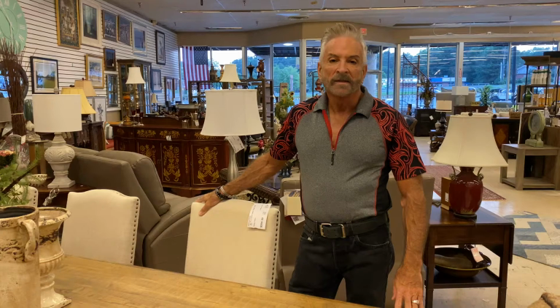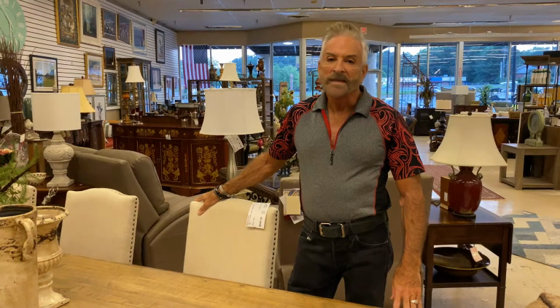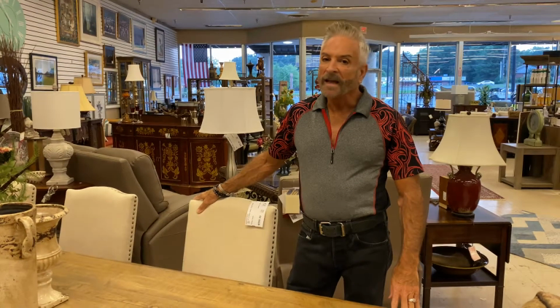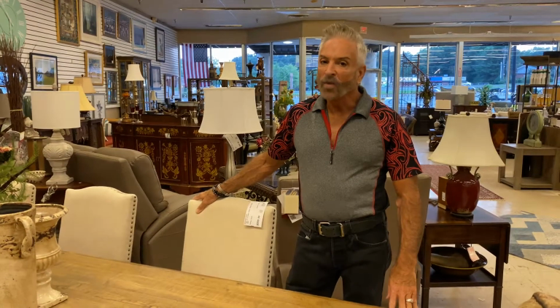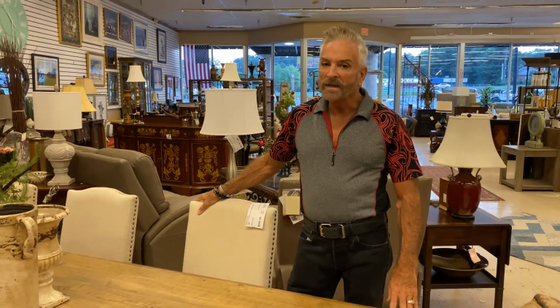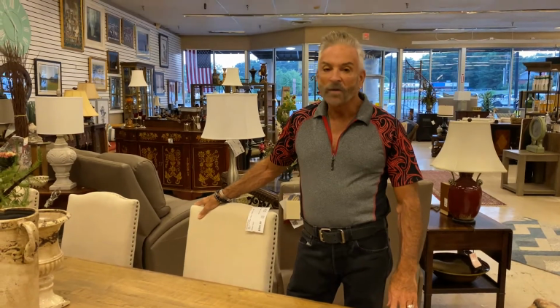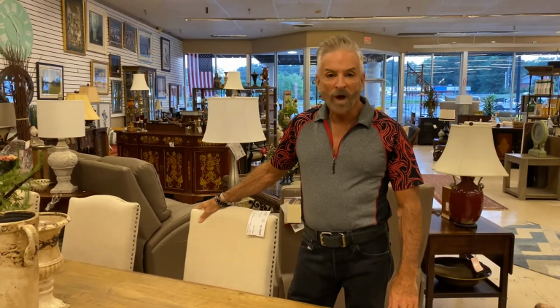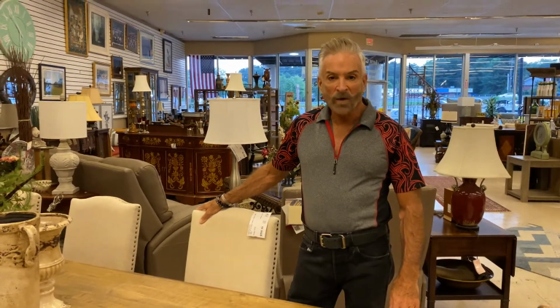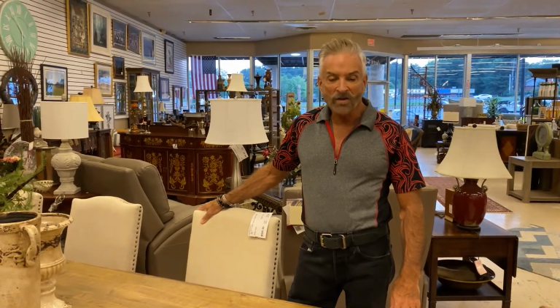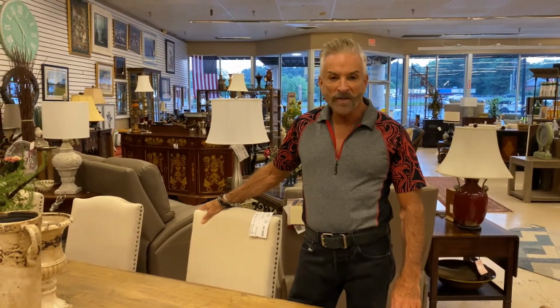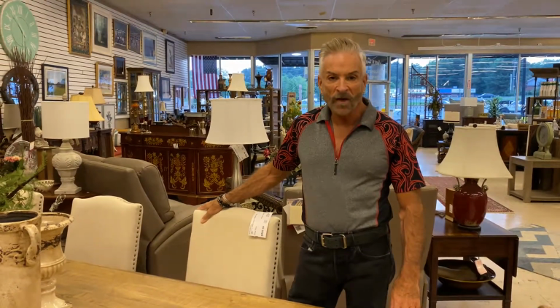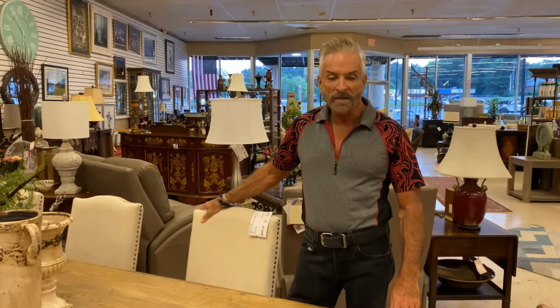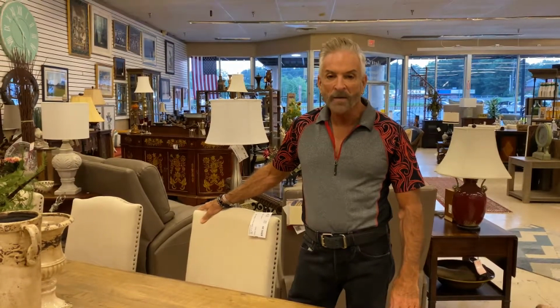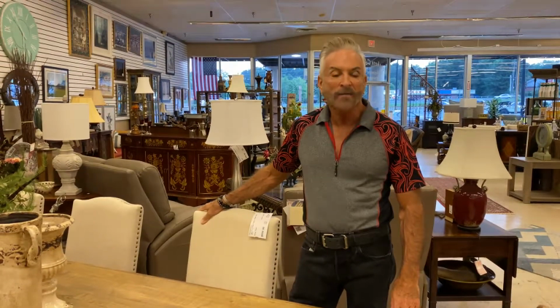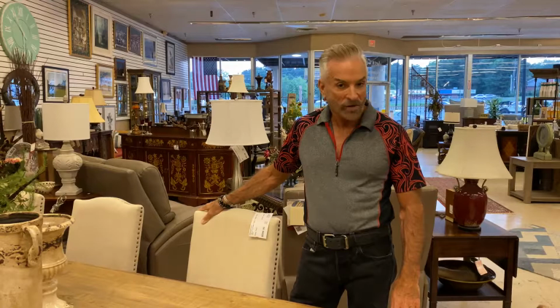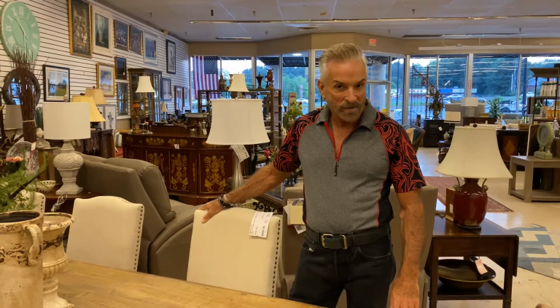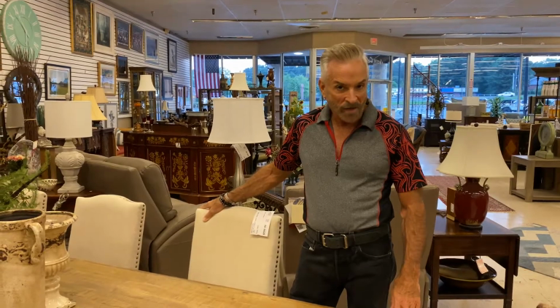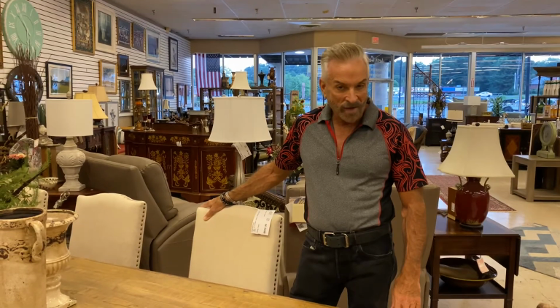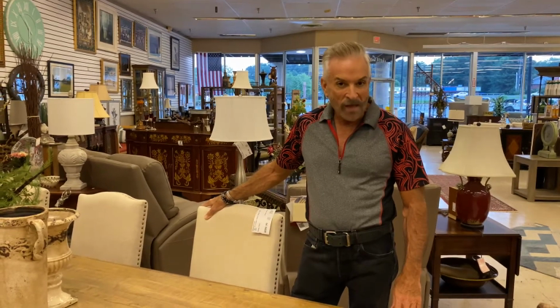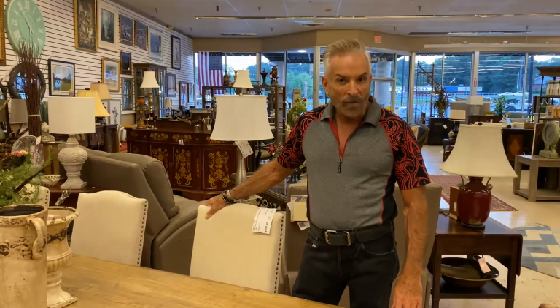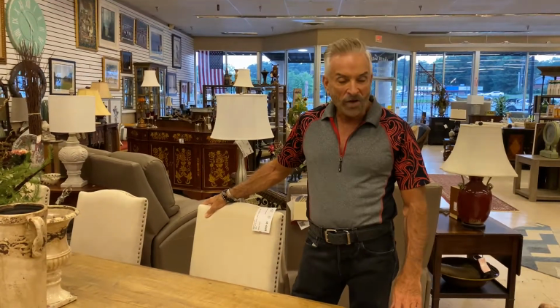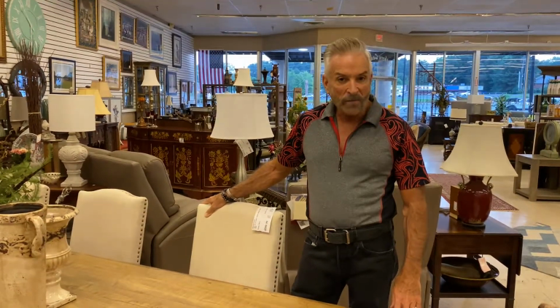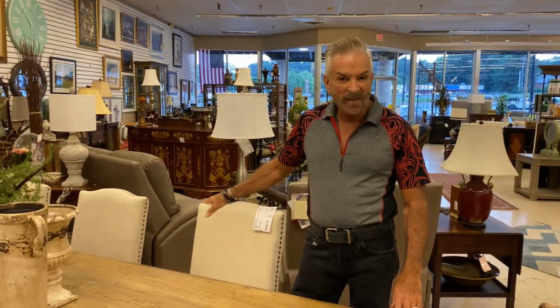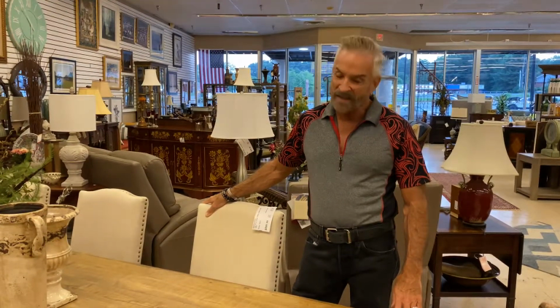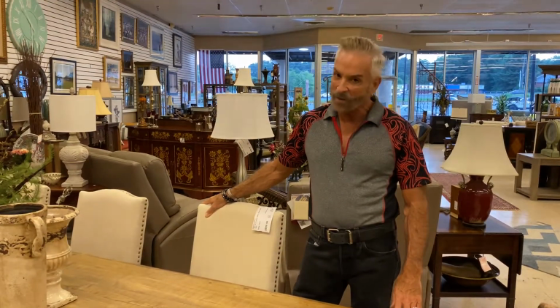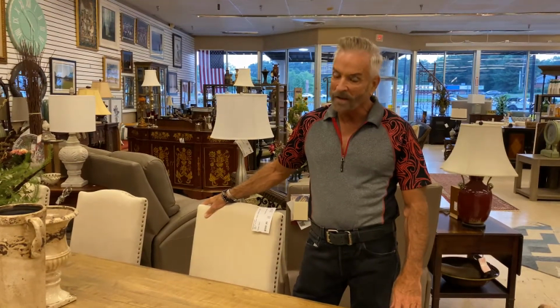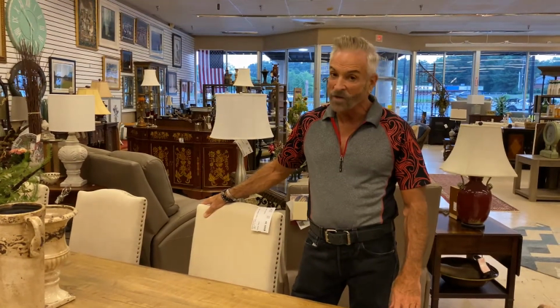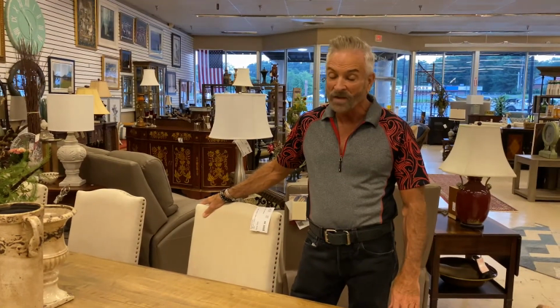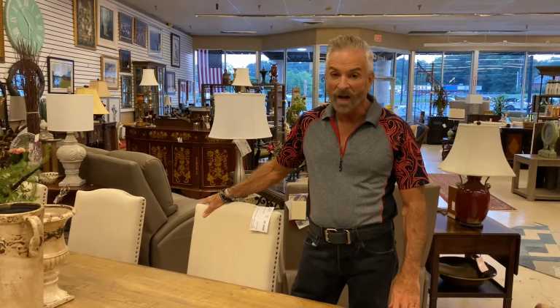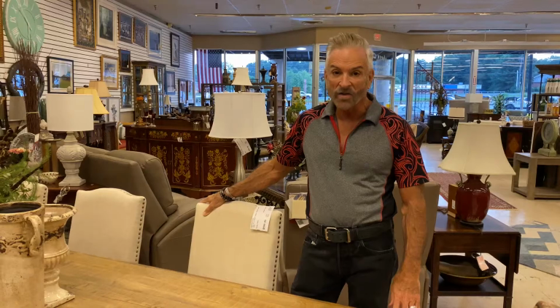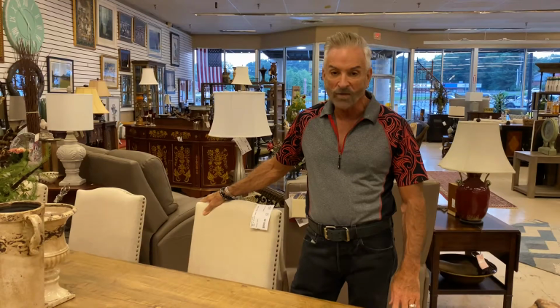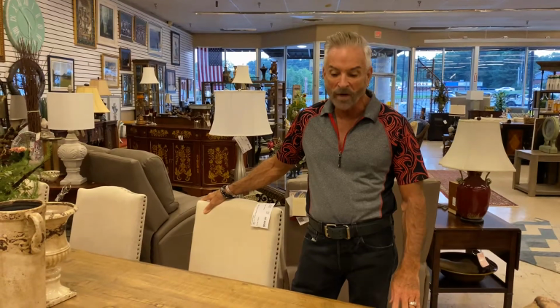Hello once again from the Roswell location of Southern Comfort's Consignment. I'm Mark Jones, the Consignage Designer. I want to show you a magnificent table and some chairs that we got into the Roswell location.